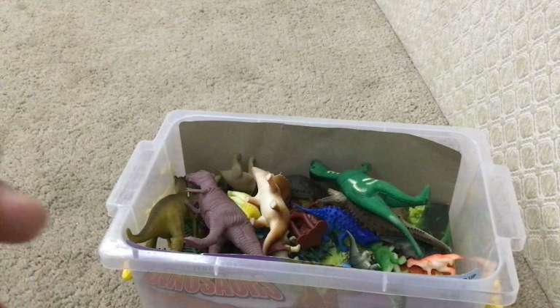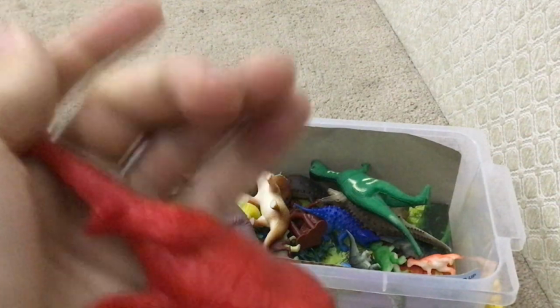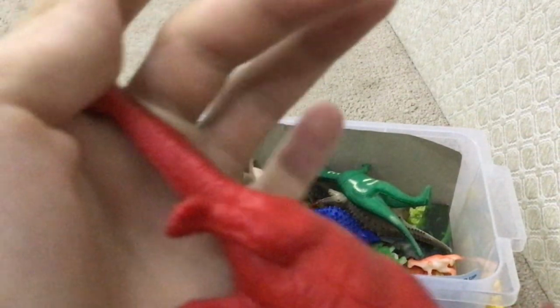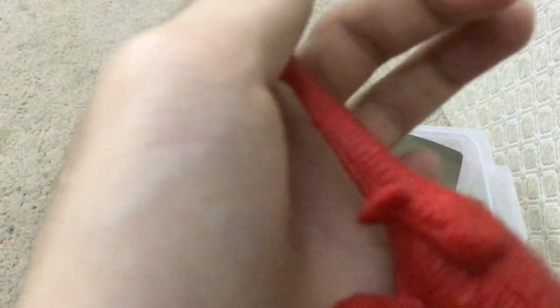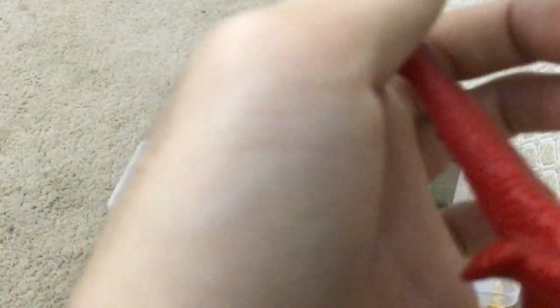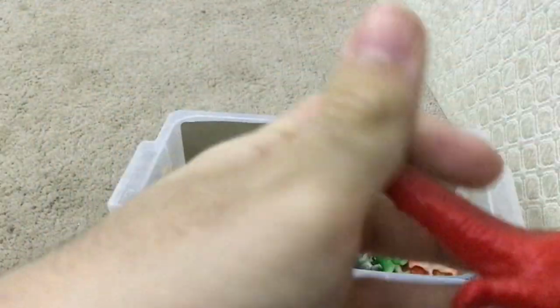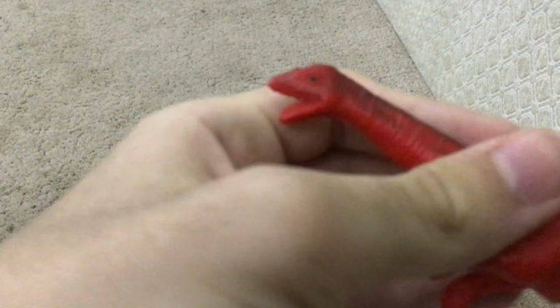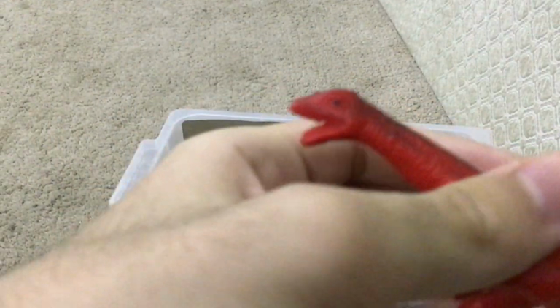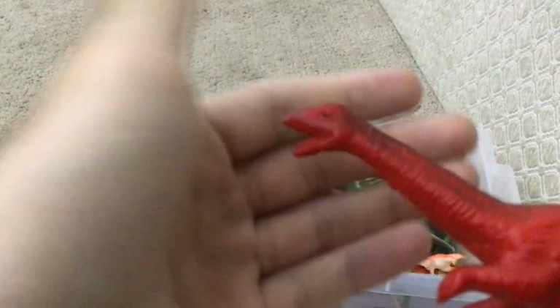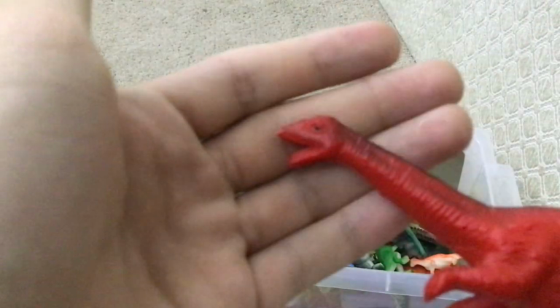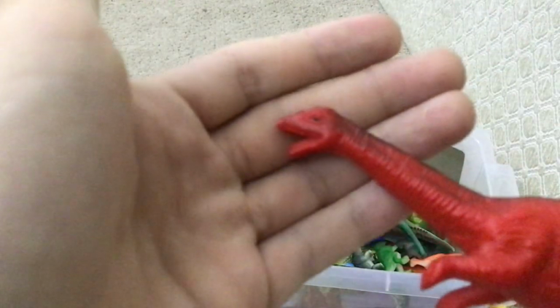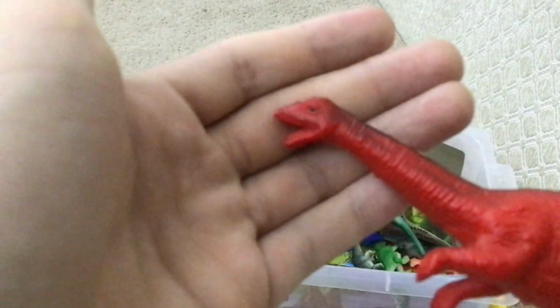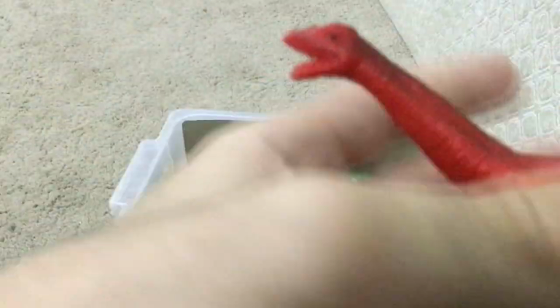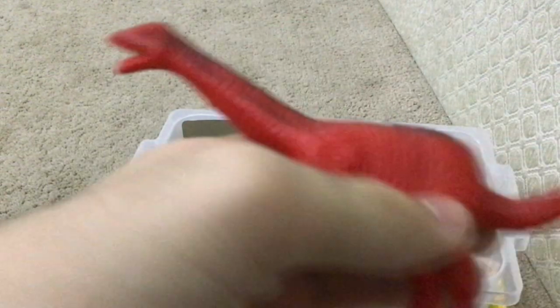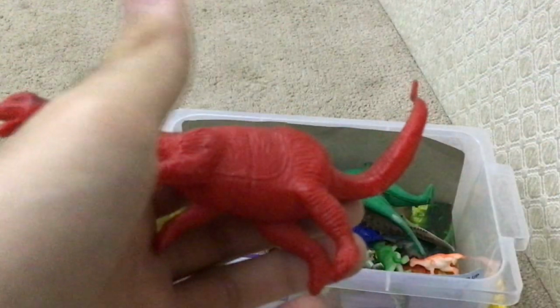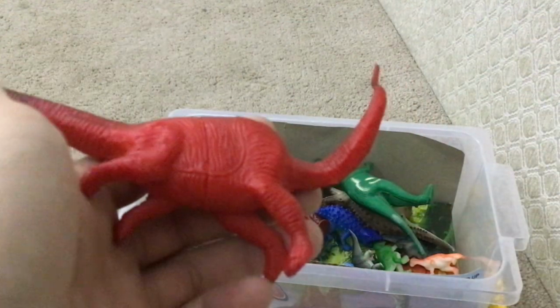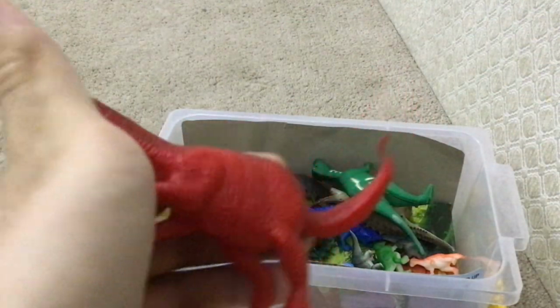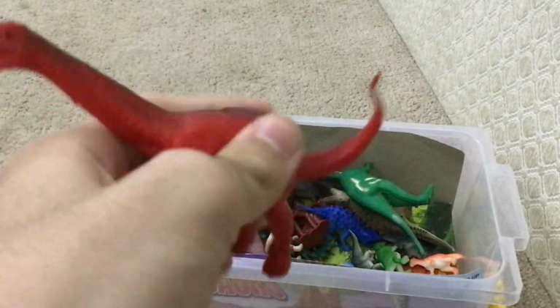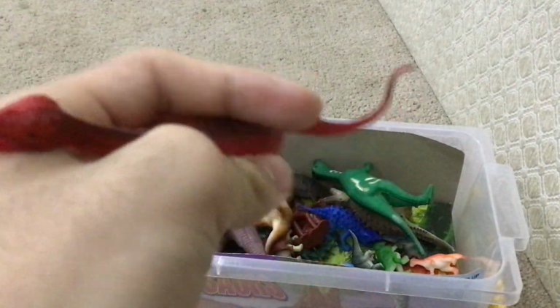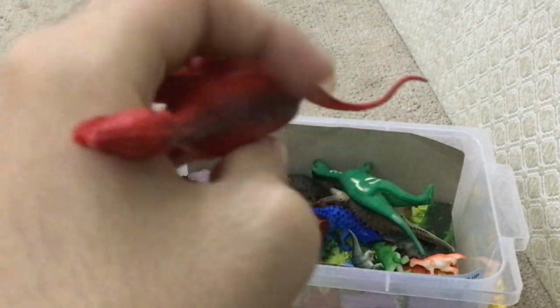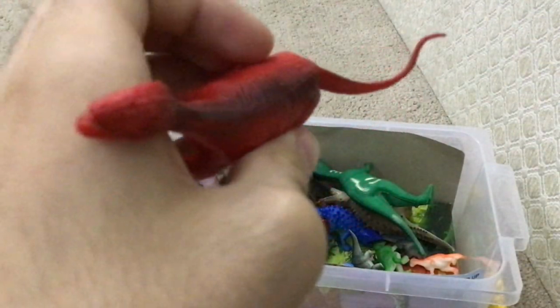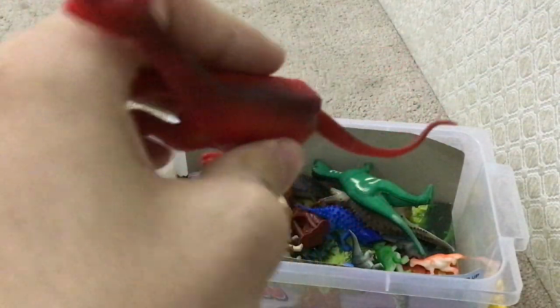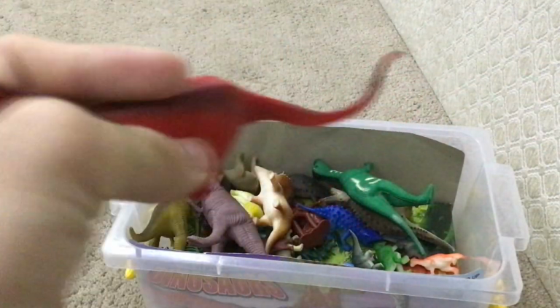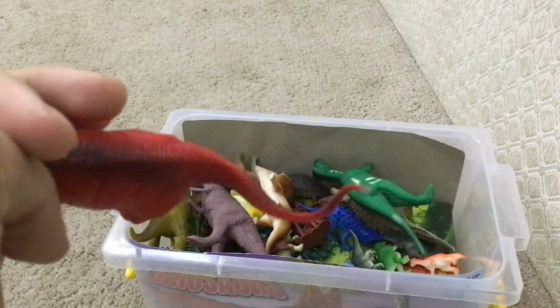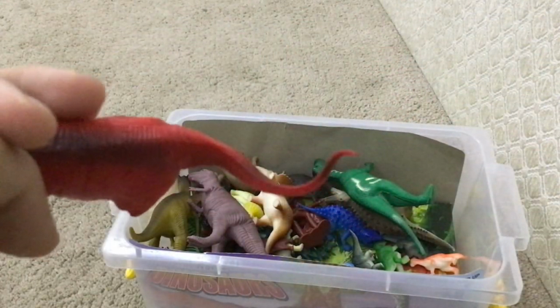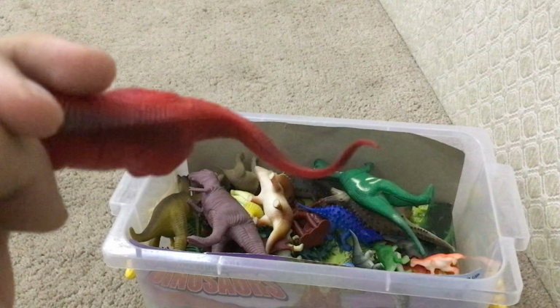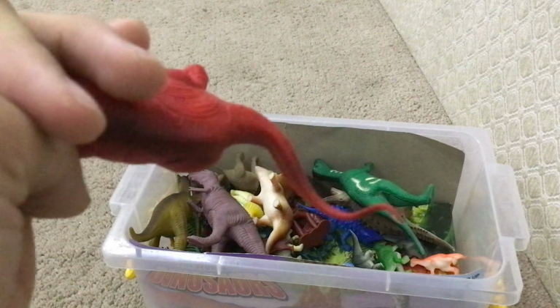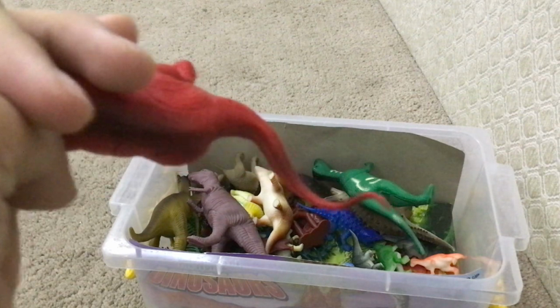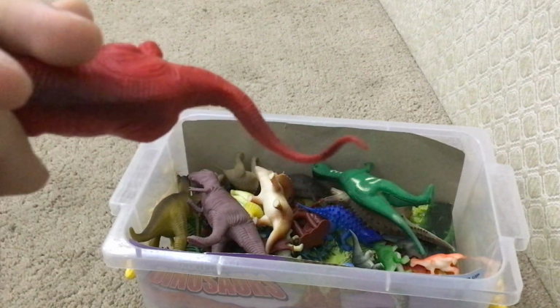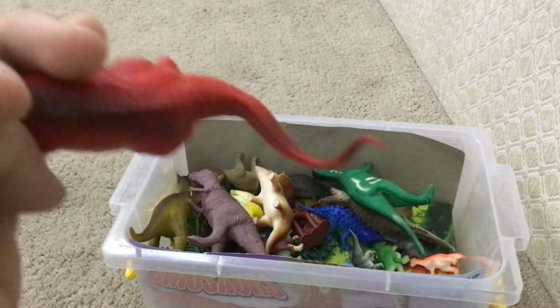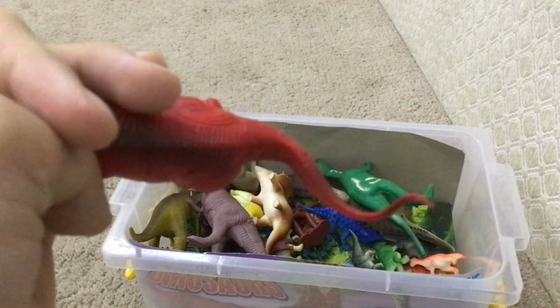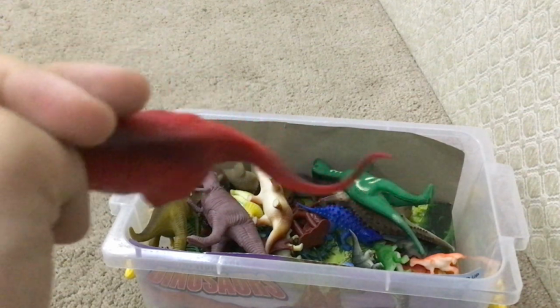This dinosaur is Plateosaurus. As you can tell, it has a goofy tail. Looks good.